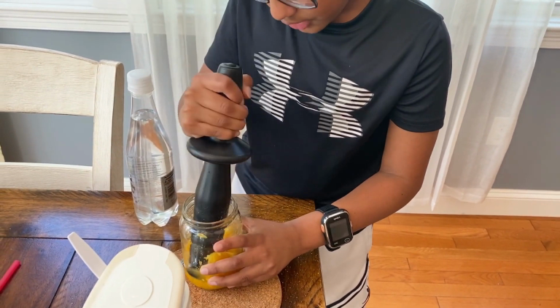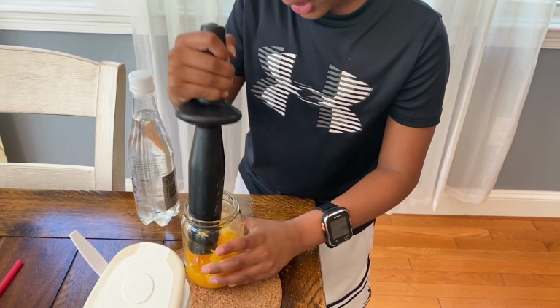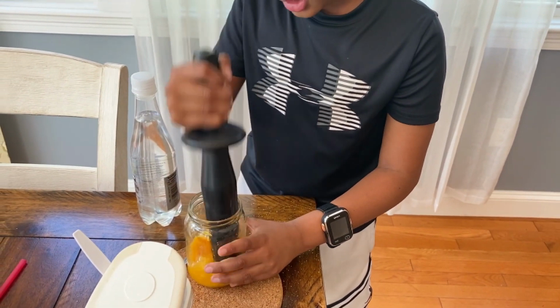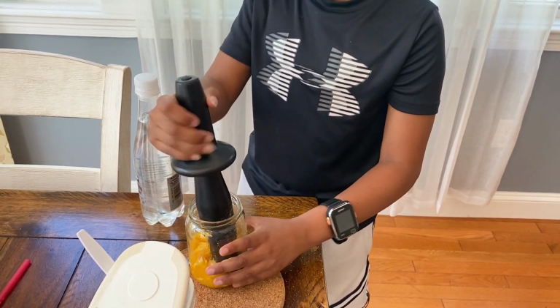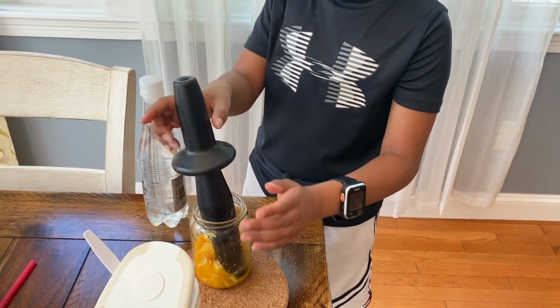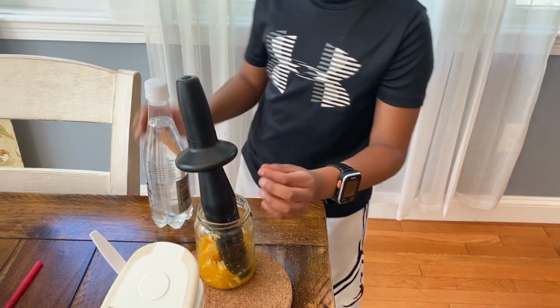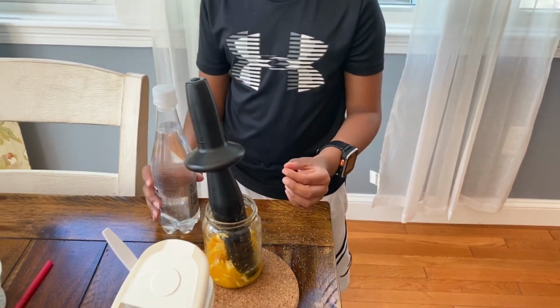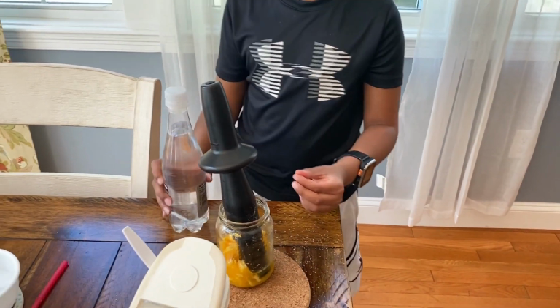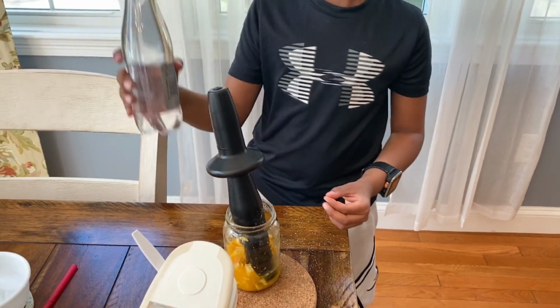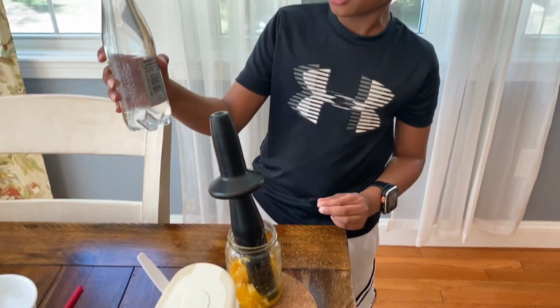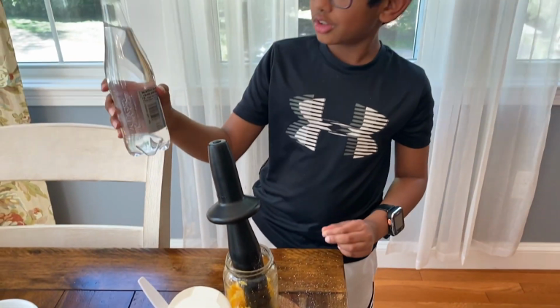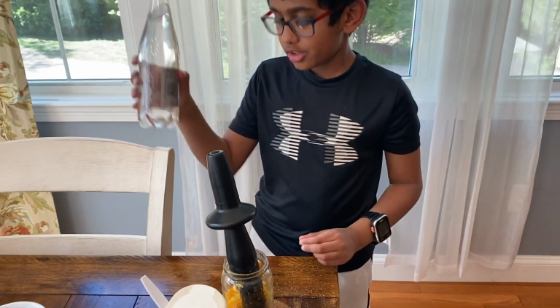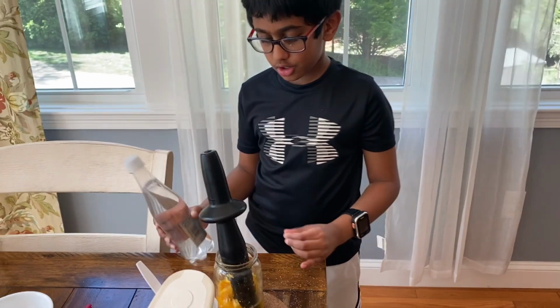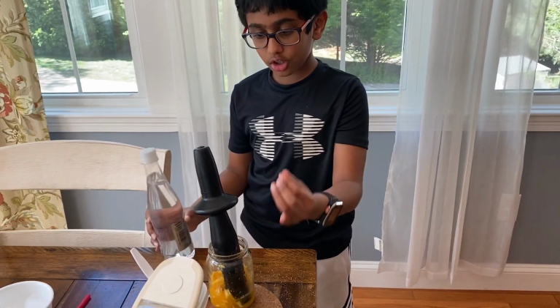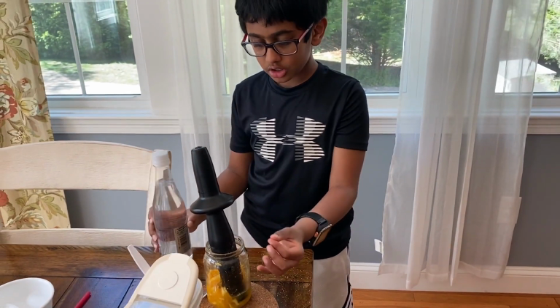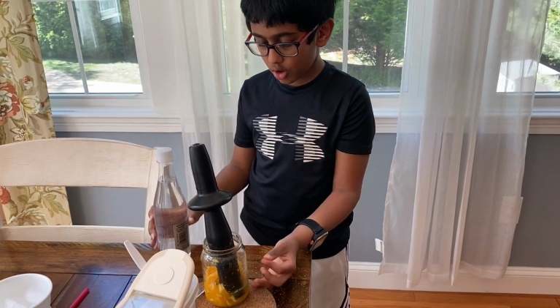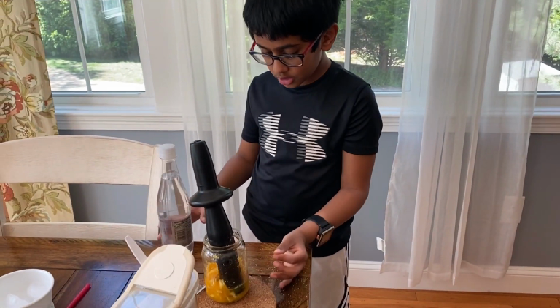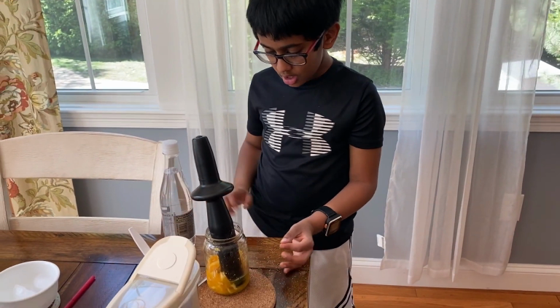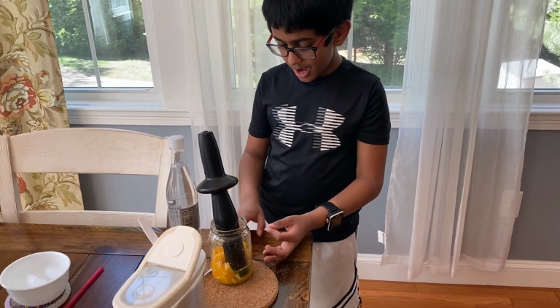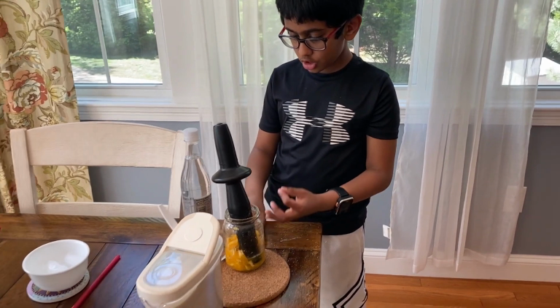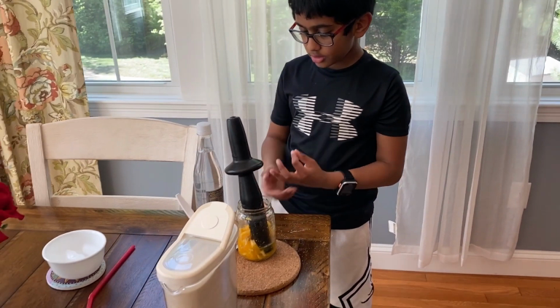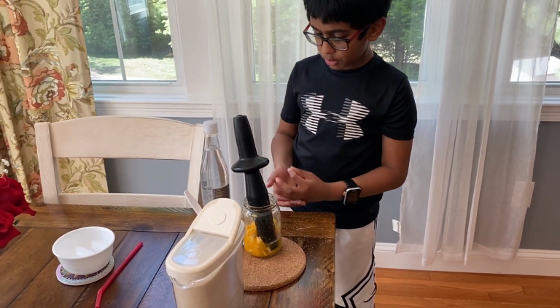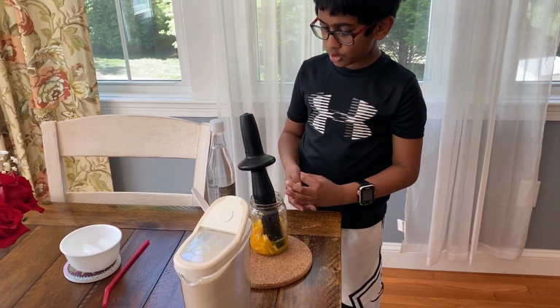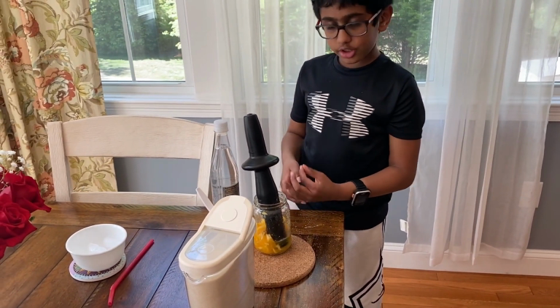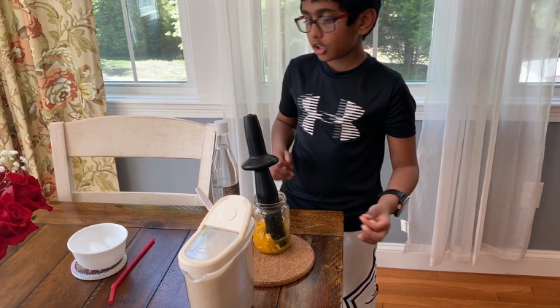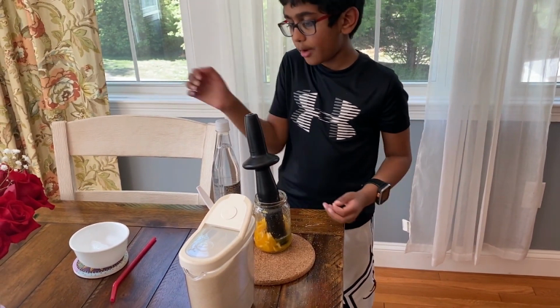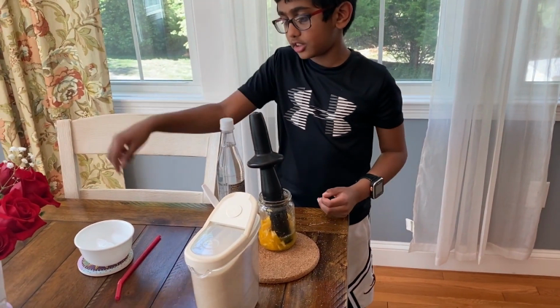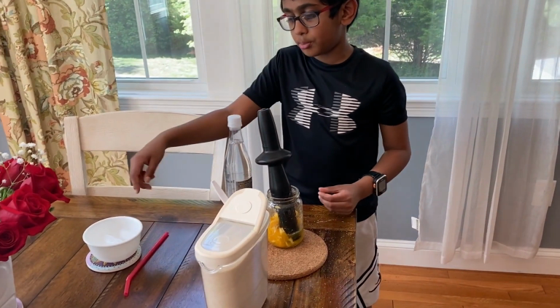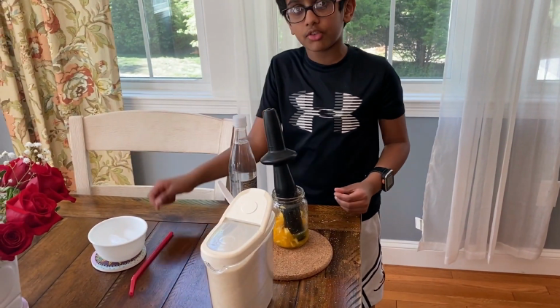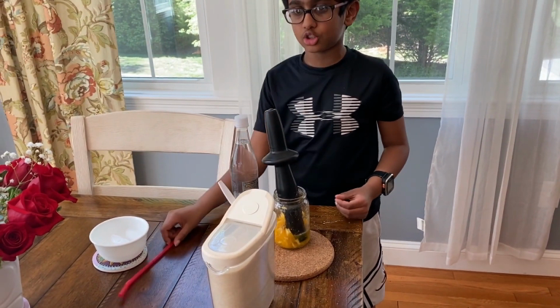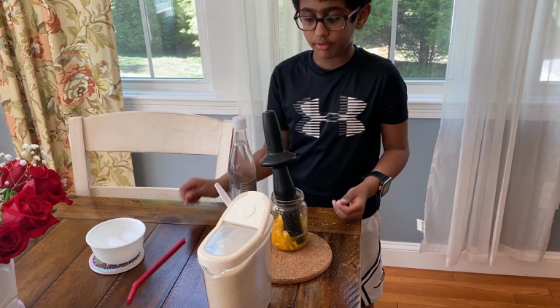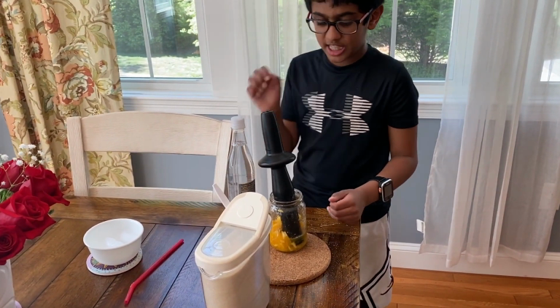Oh, and I forgot to mention what you need: sparkling water, sugar, some oranges, a masher, a spoon, a jar or a cup, and a bottle of ice and a straw if you need.